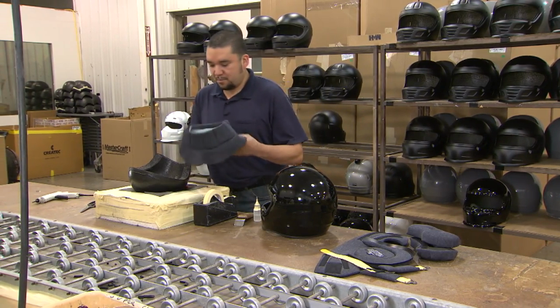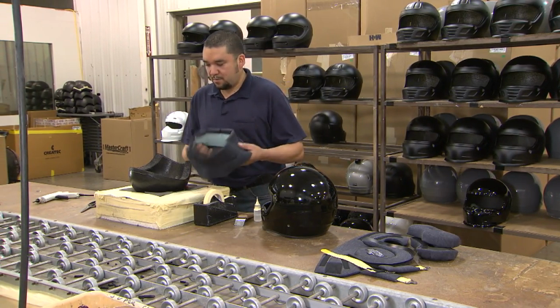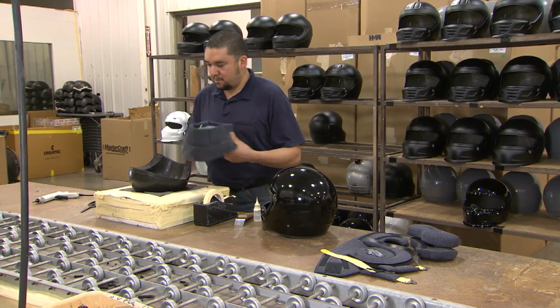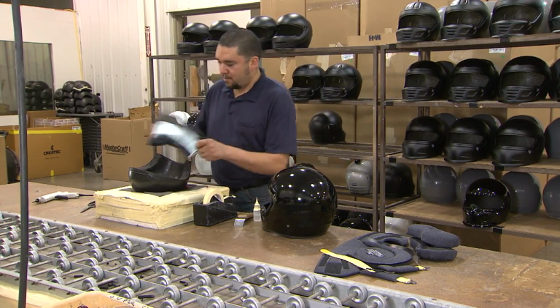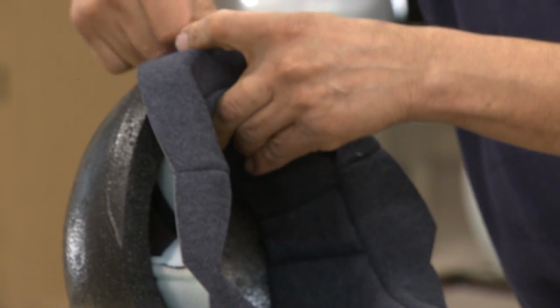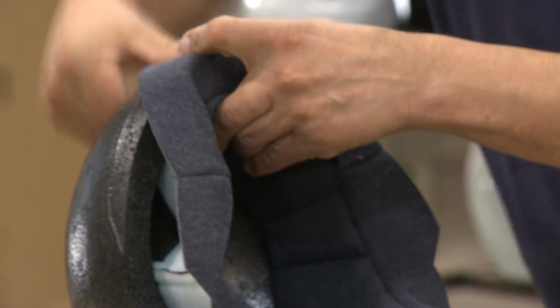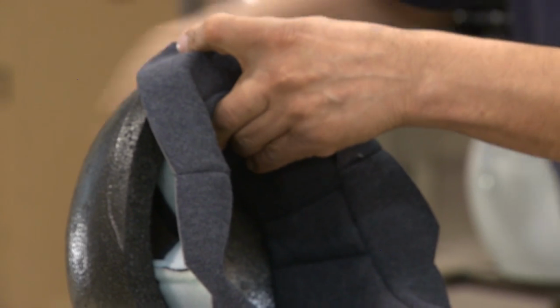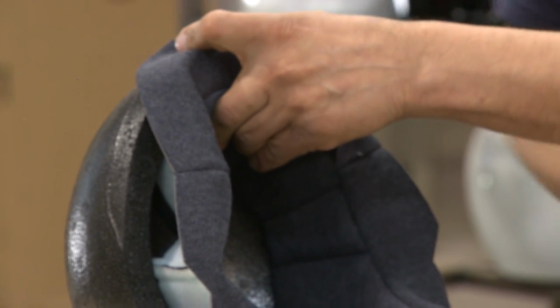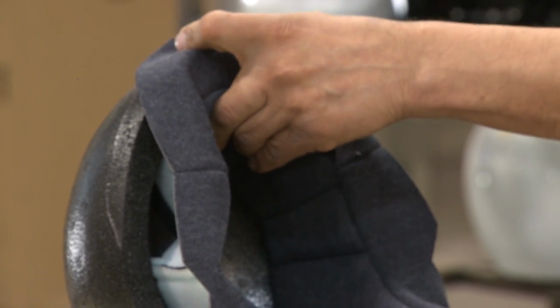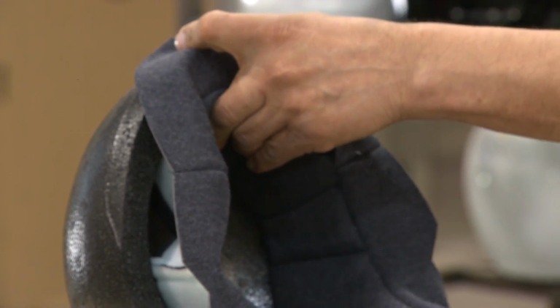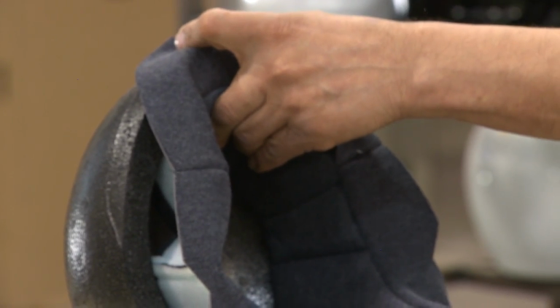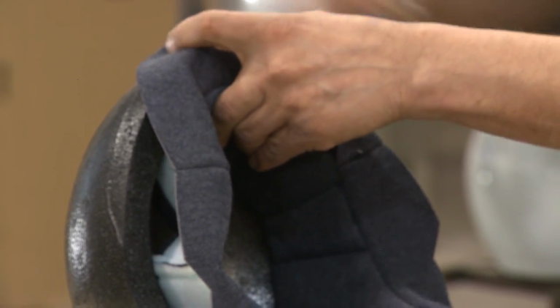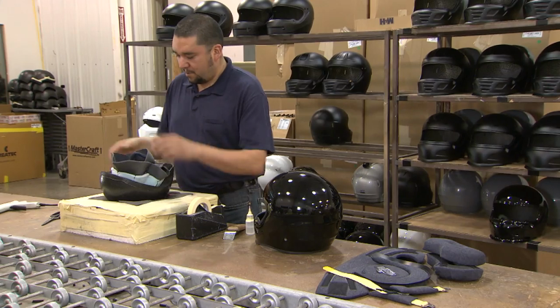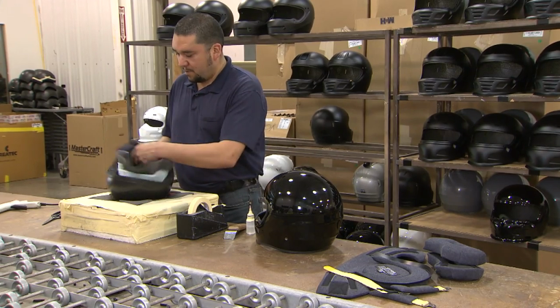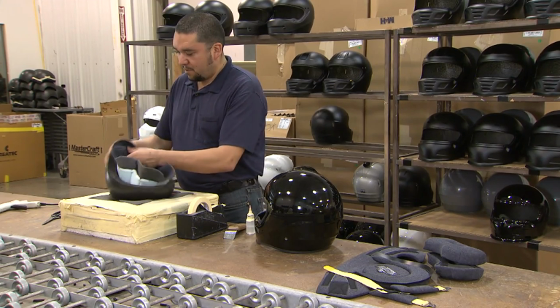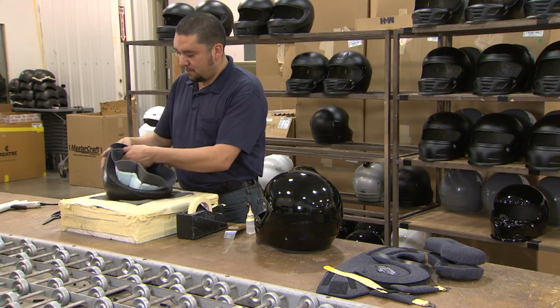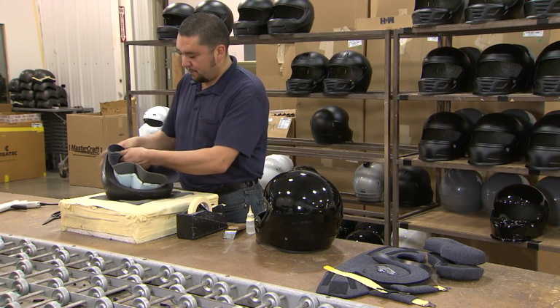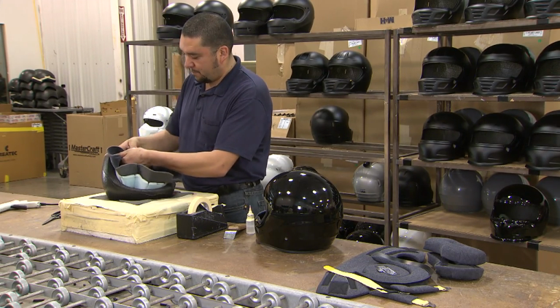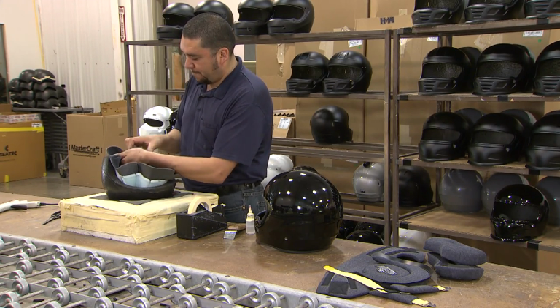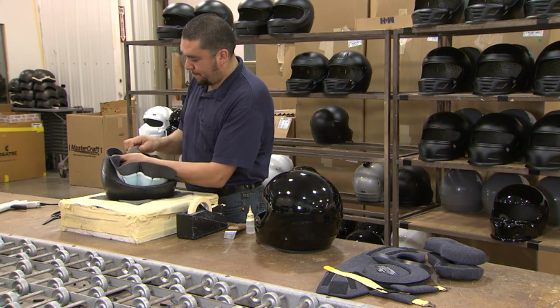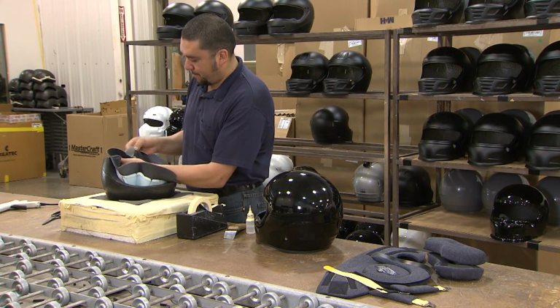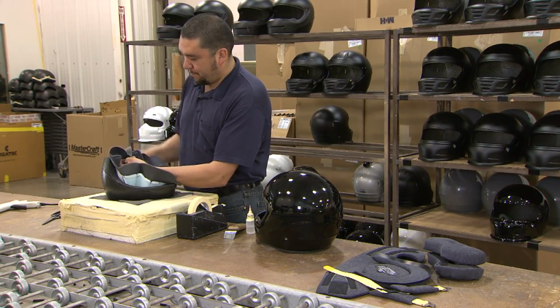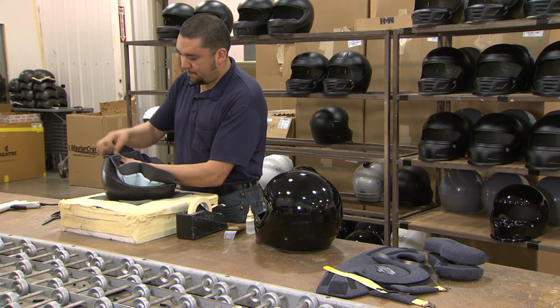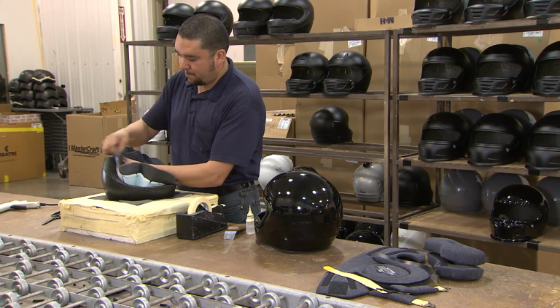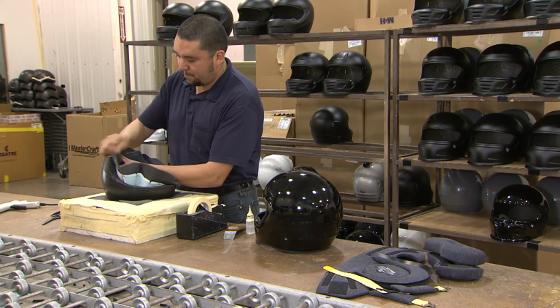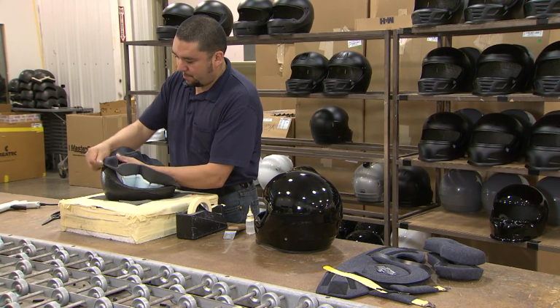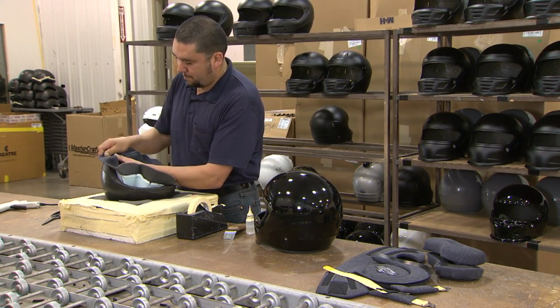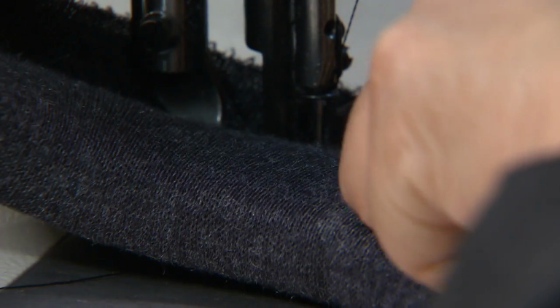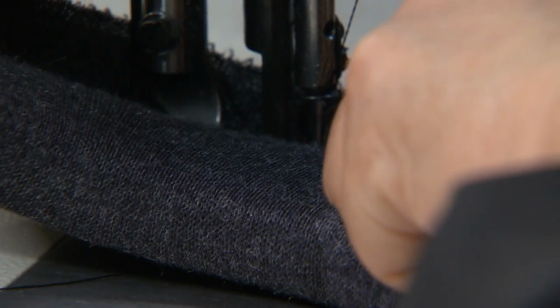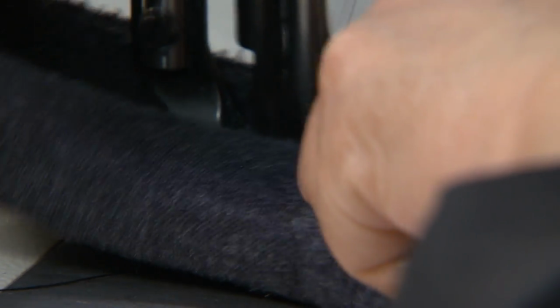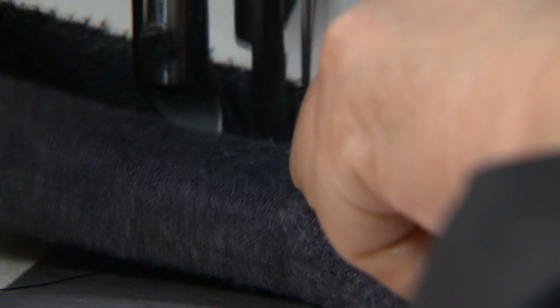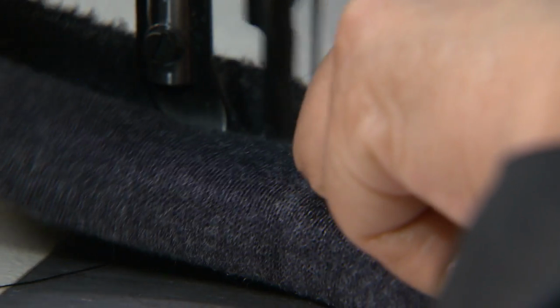First, the inner liner, that's made of a polypropylene bead material. That's the impact-resistant part of the helmet, and it's designed for multiple impacts.